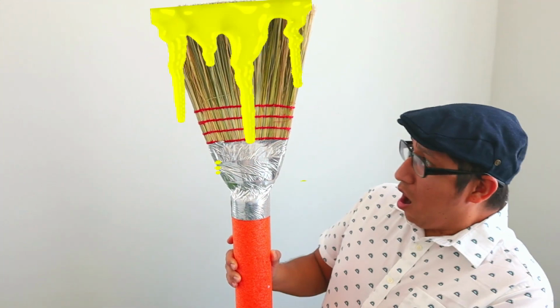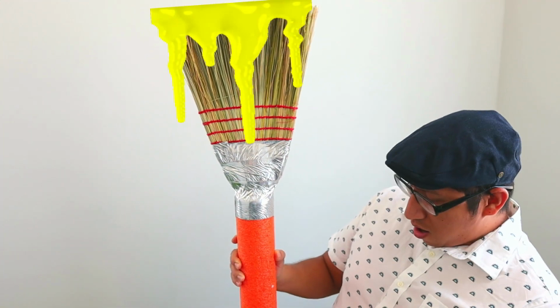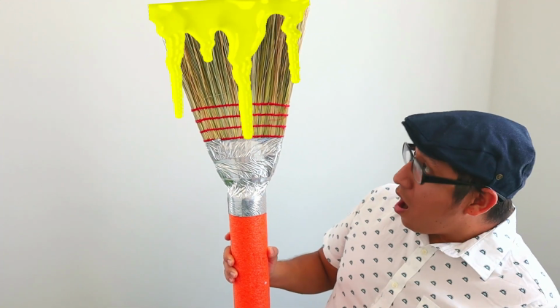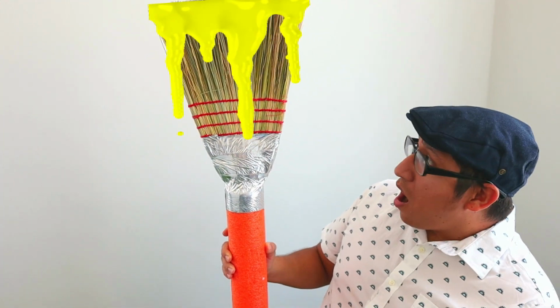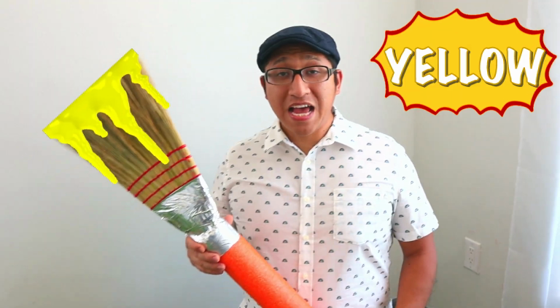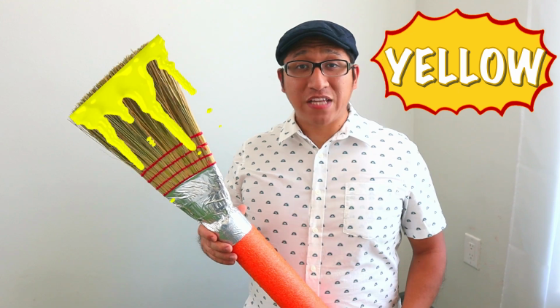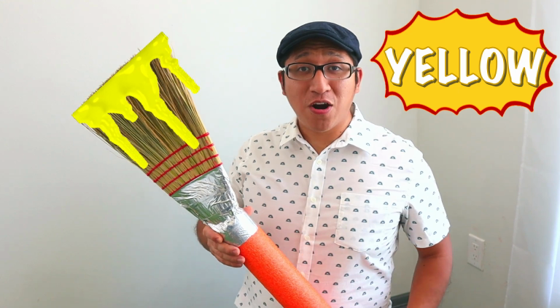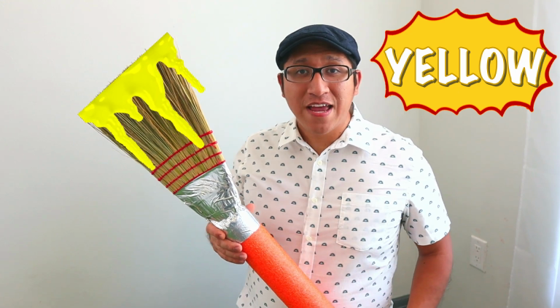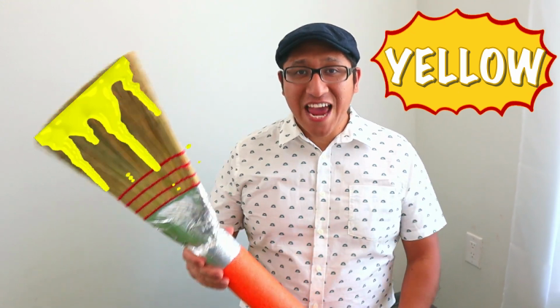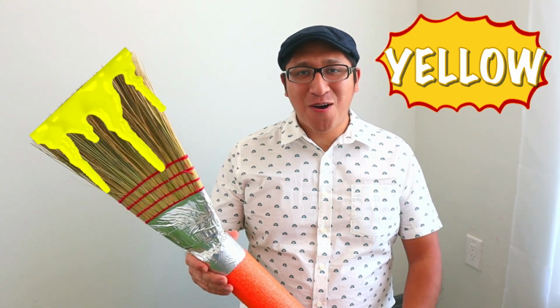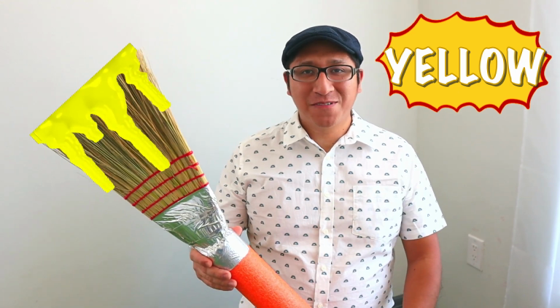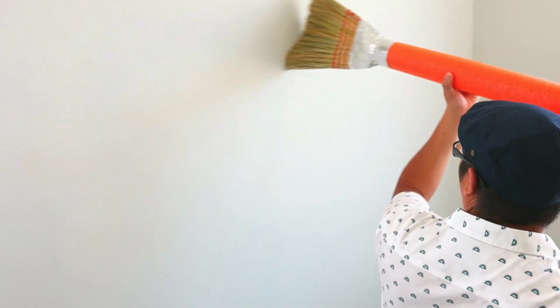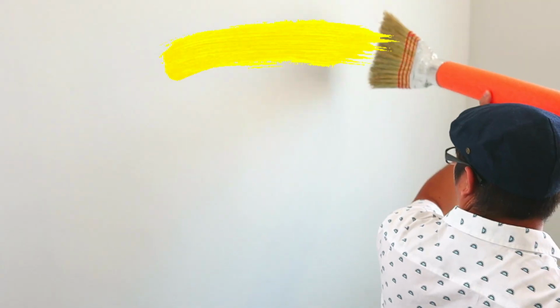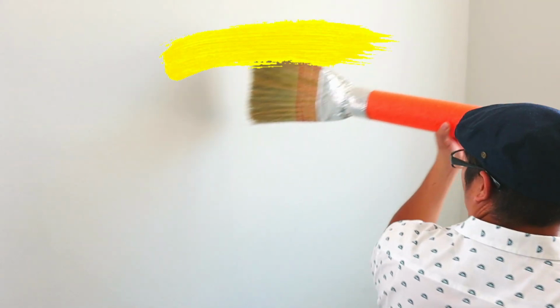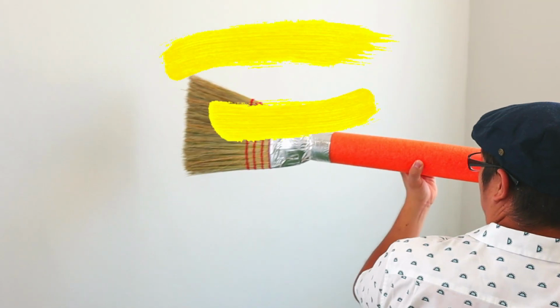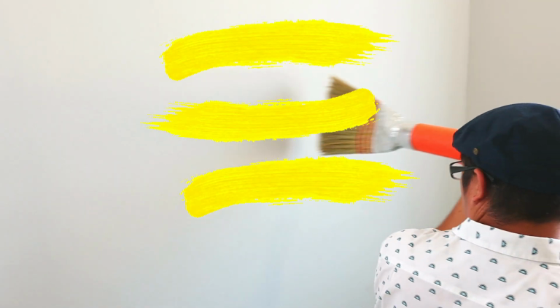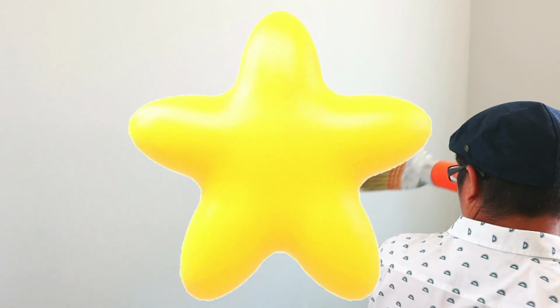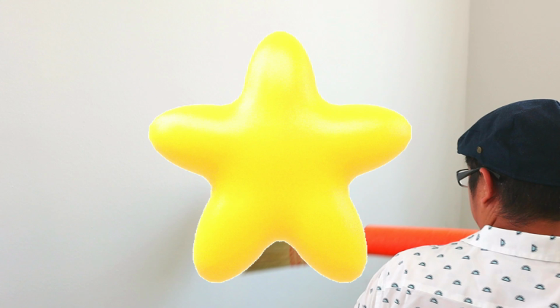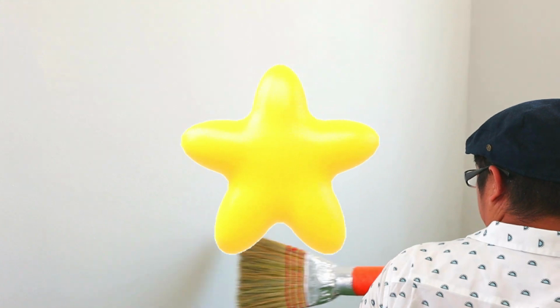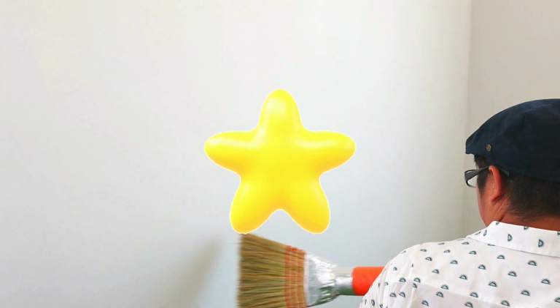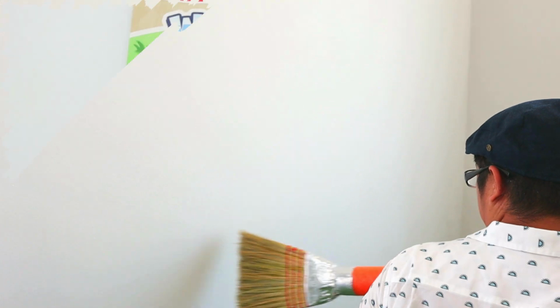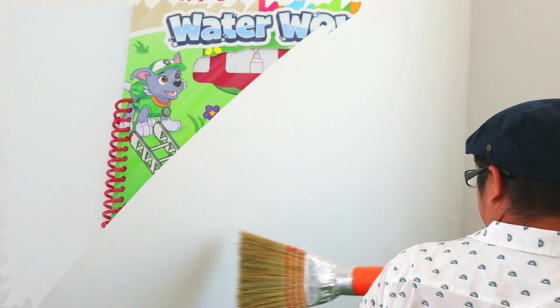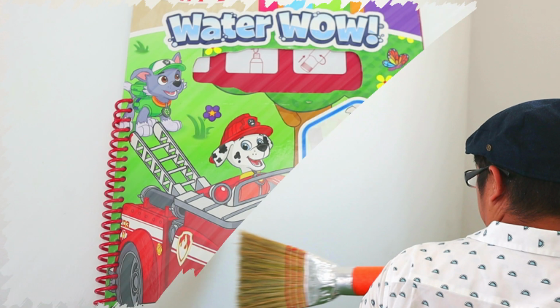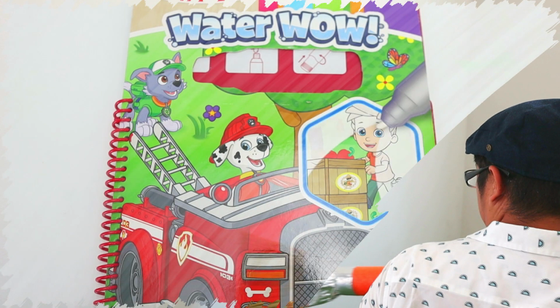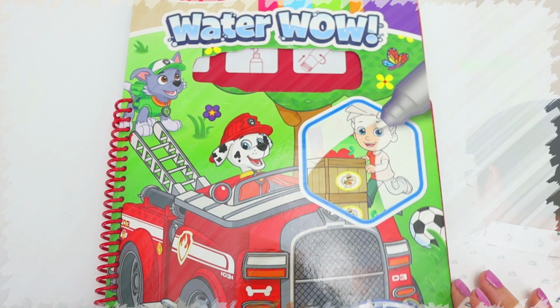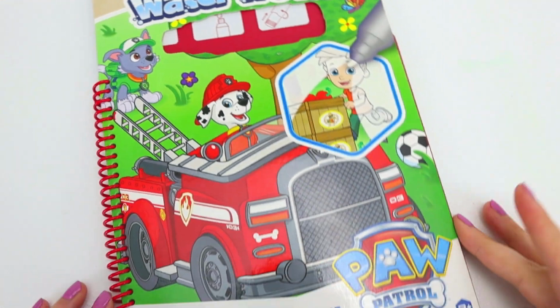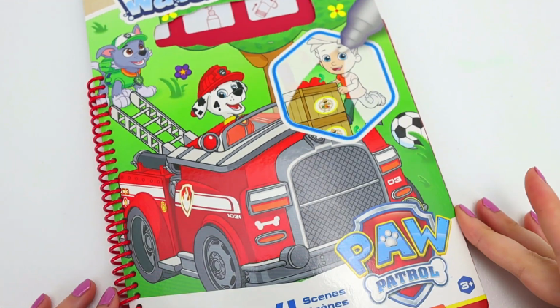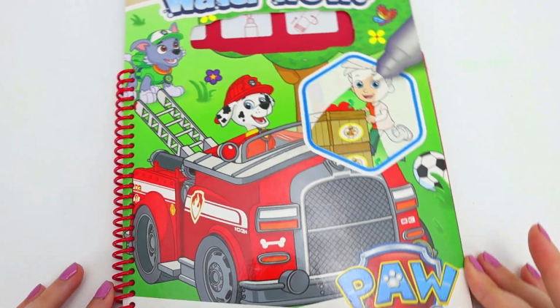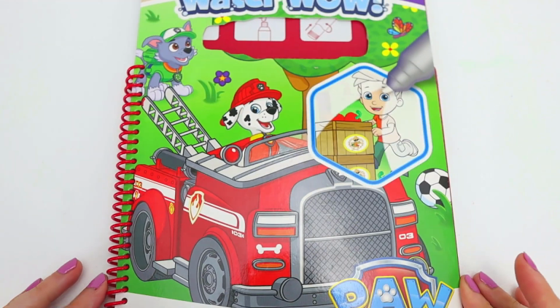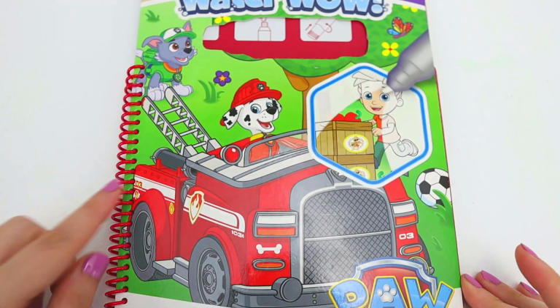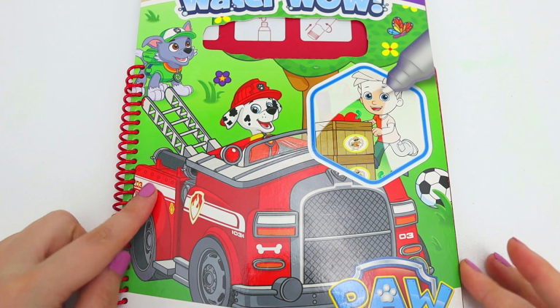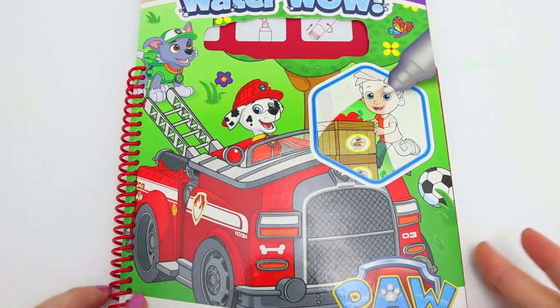Let's use the color yellow! Neato! It's a water well from Paw Patrol! Look! It's Marshall!